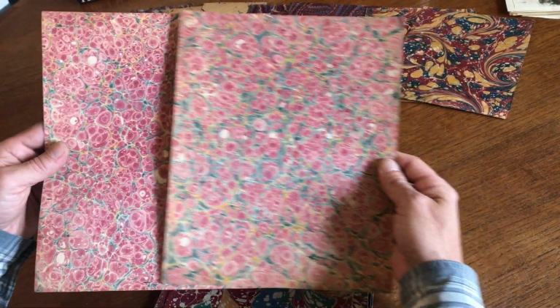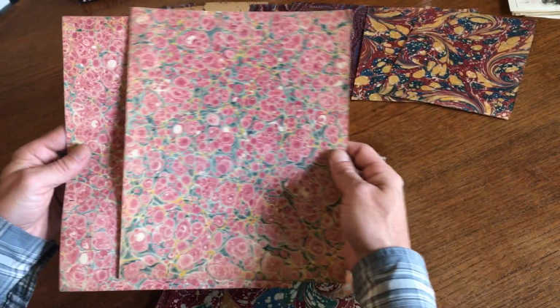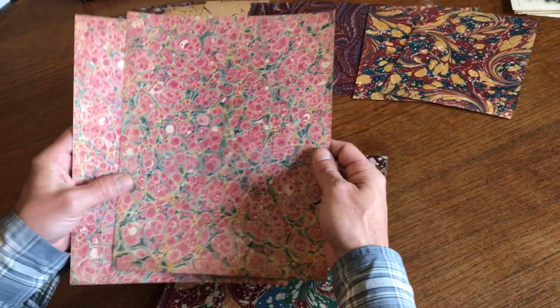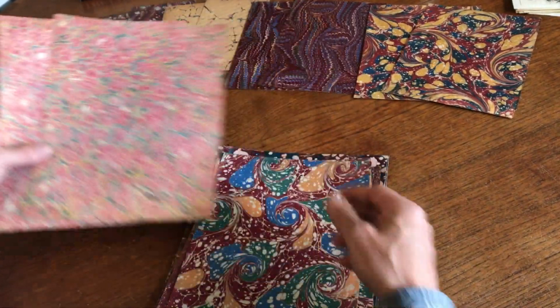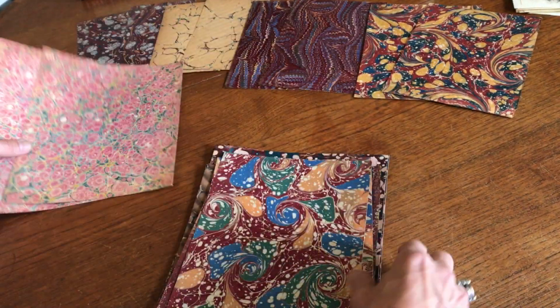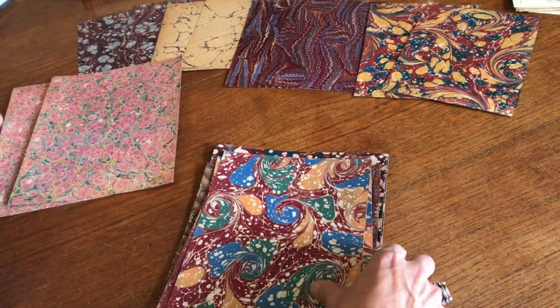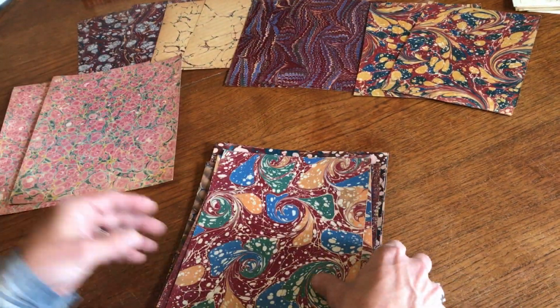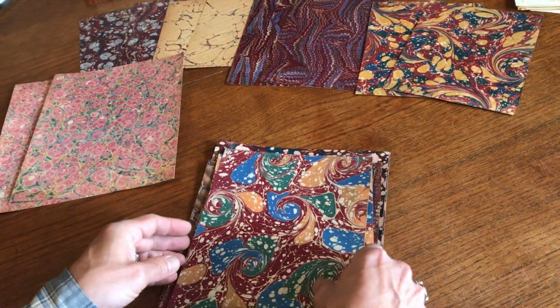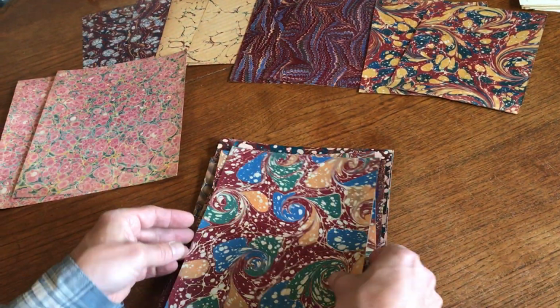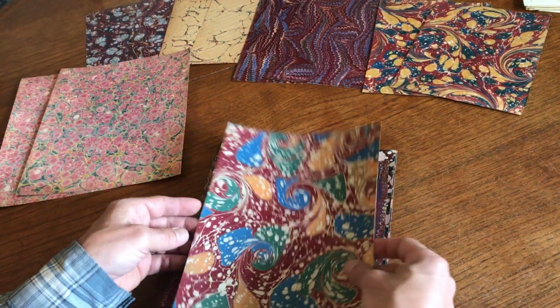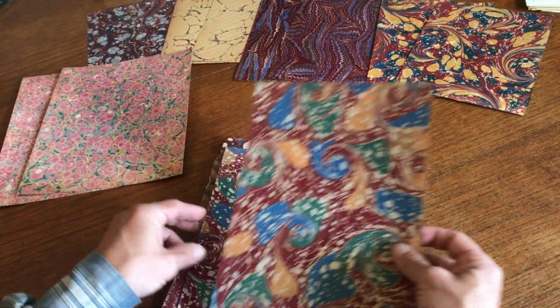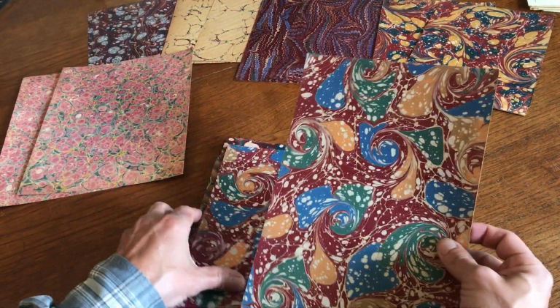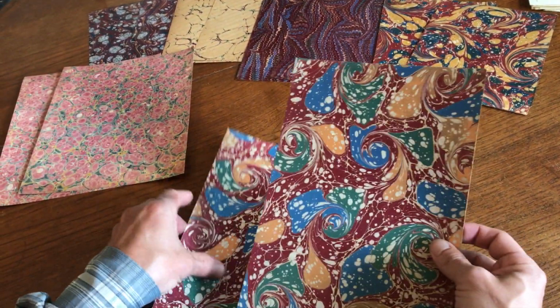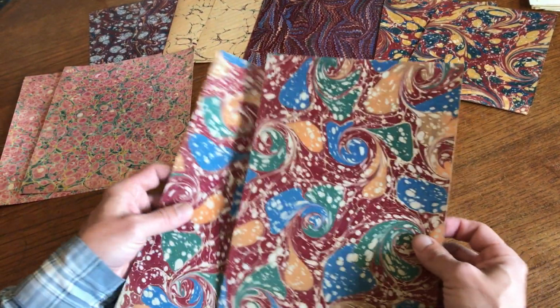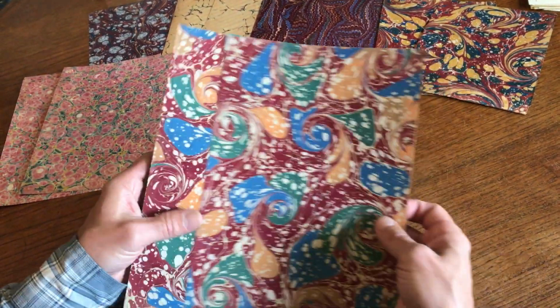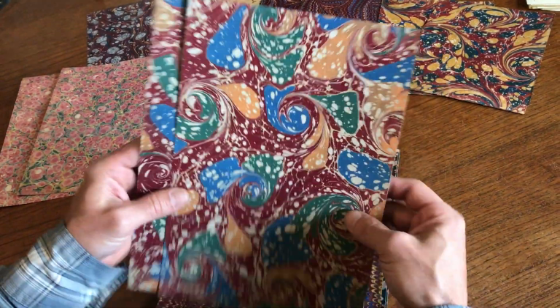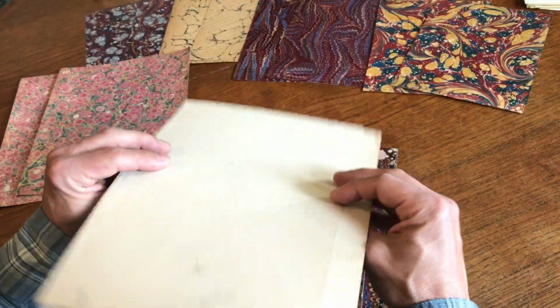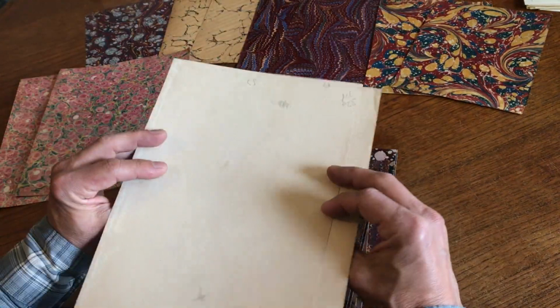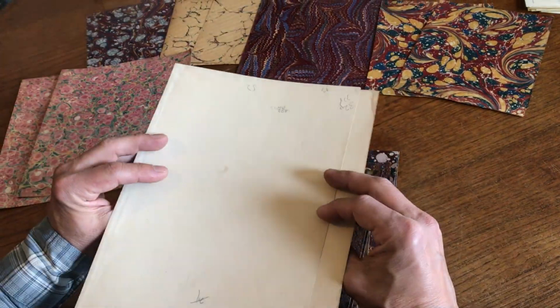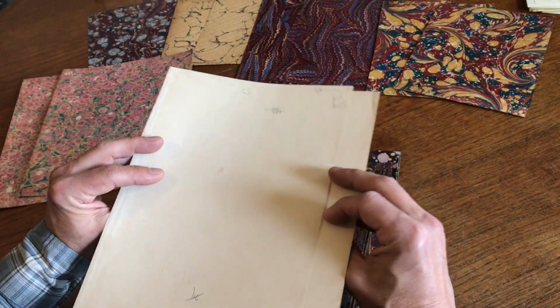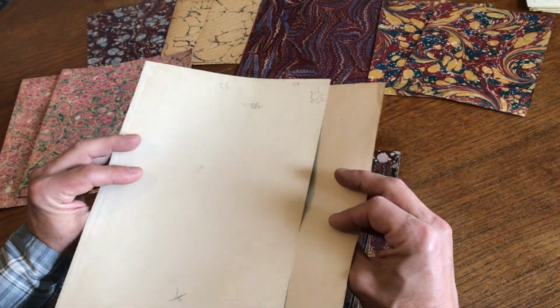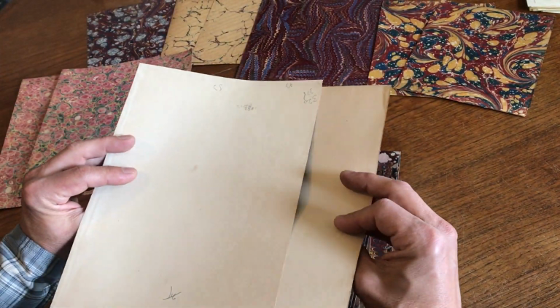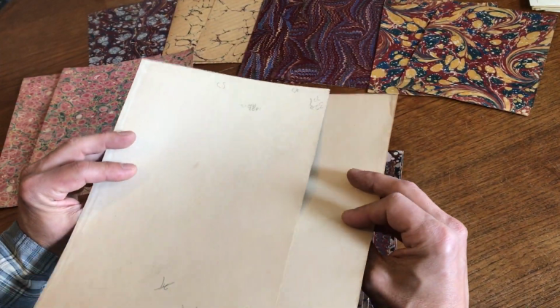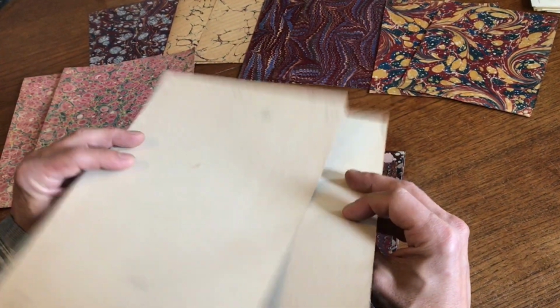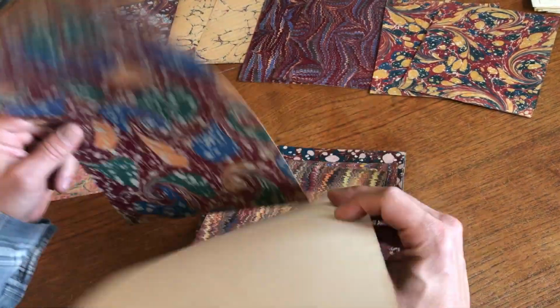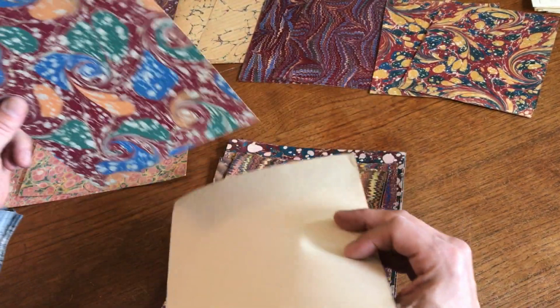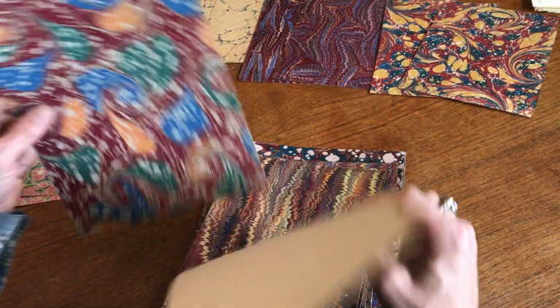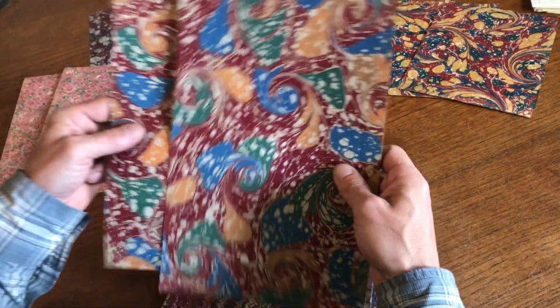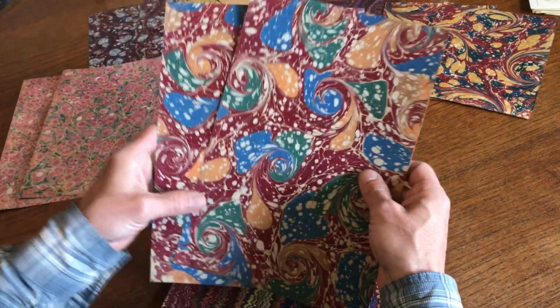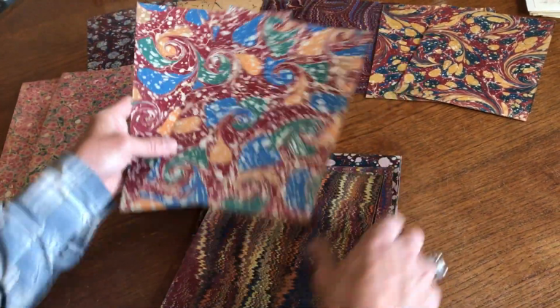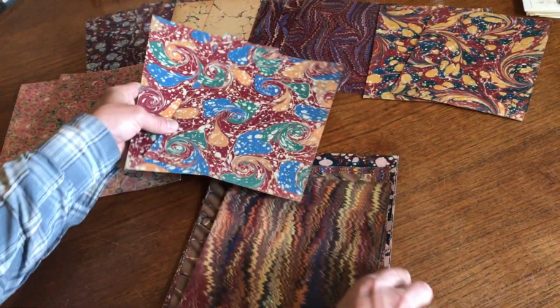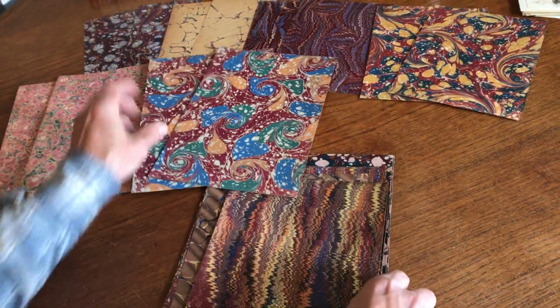That's very beautiful paper. This also looks quite old. Yes, this is 1832, roughly, I believe.